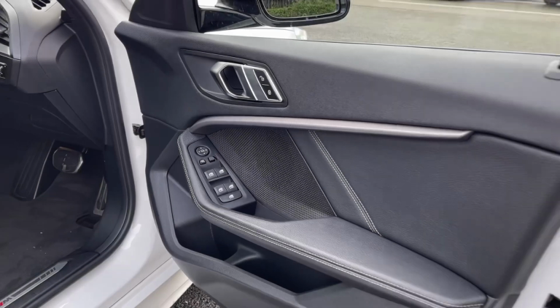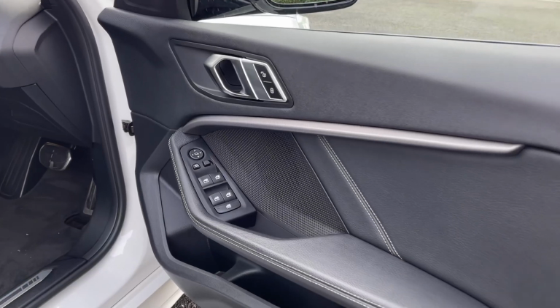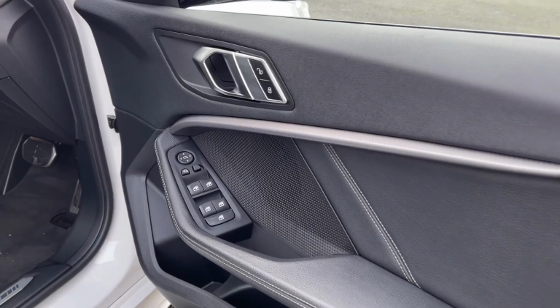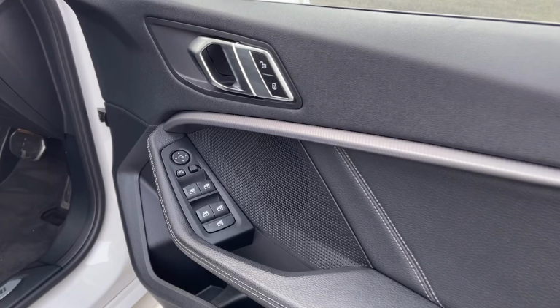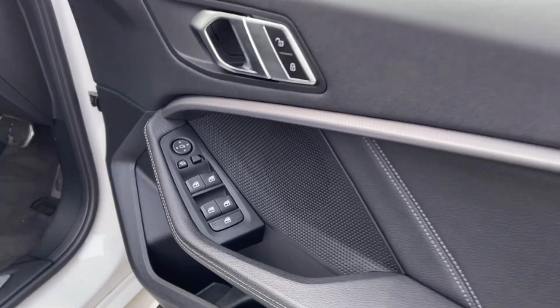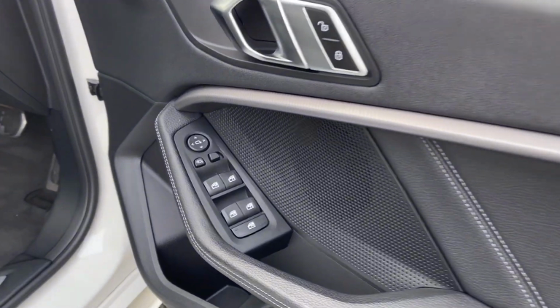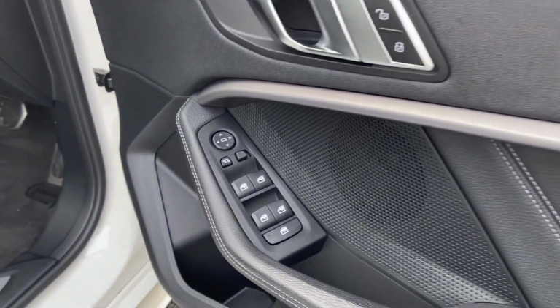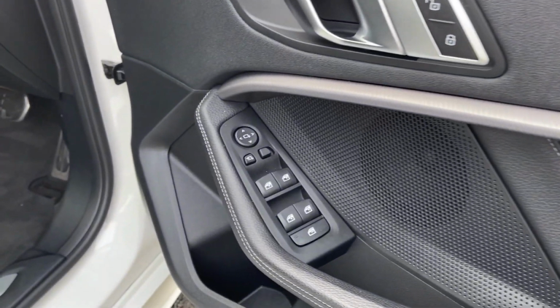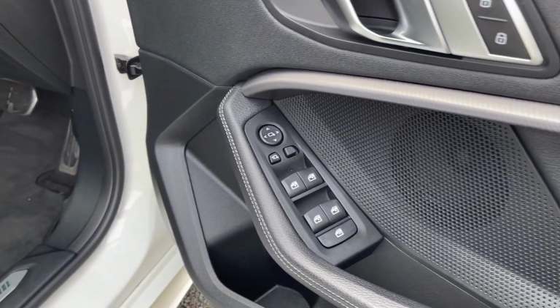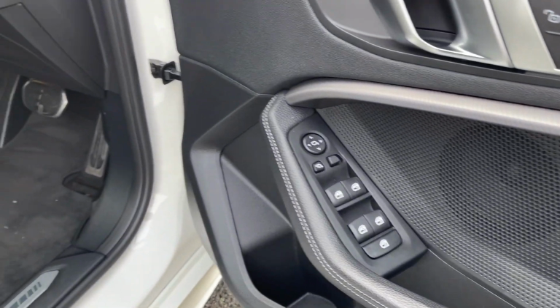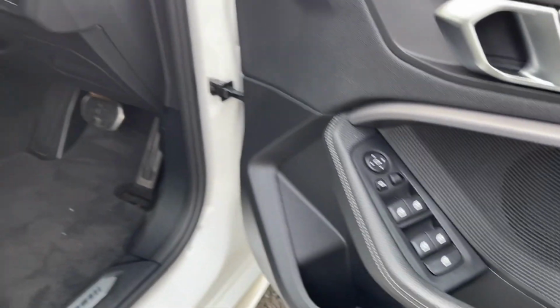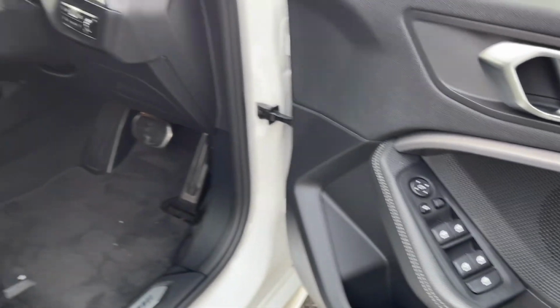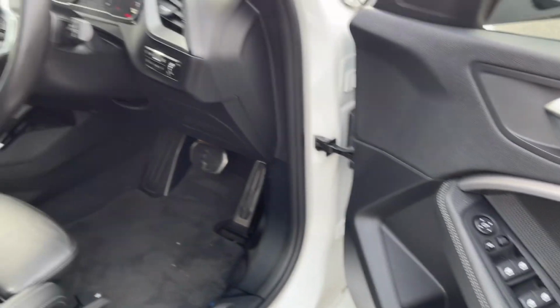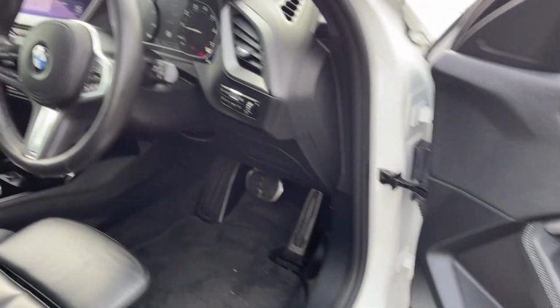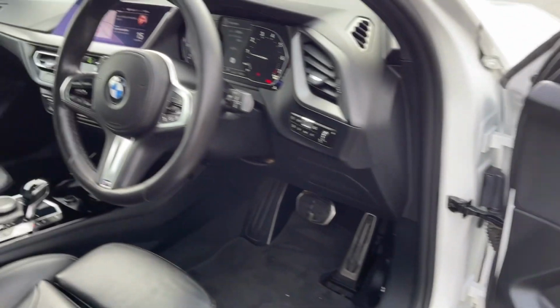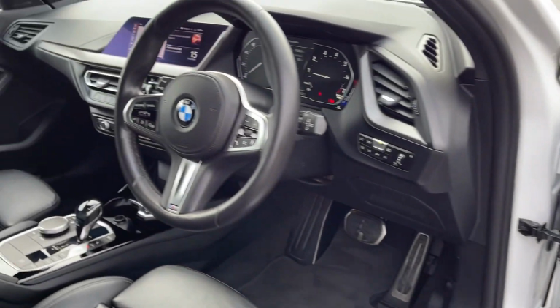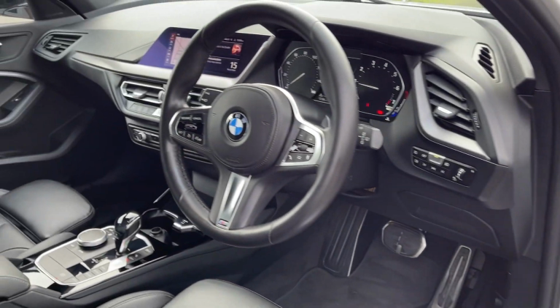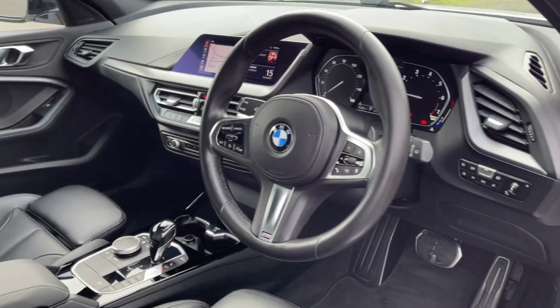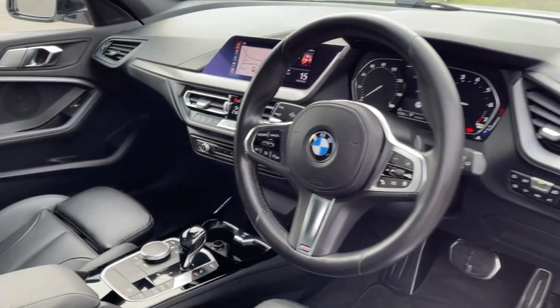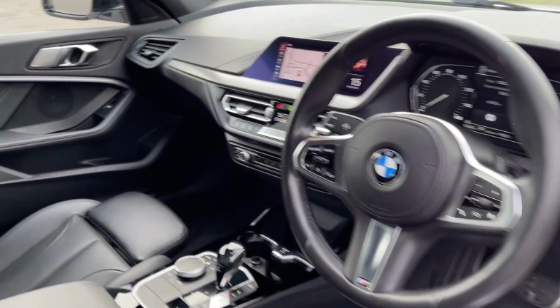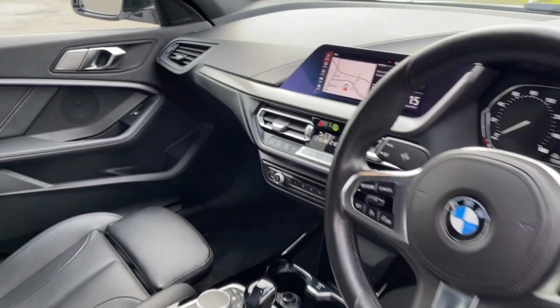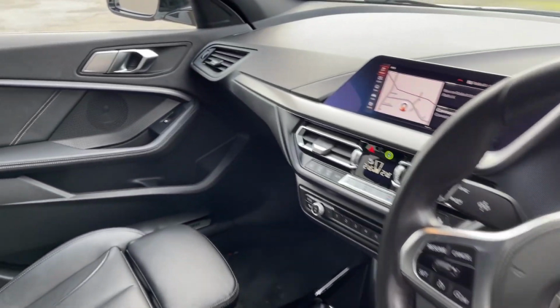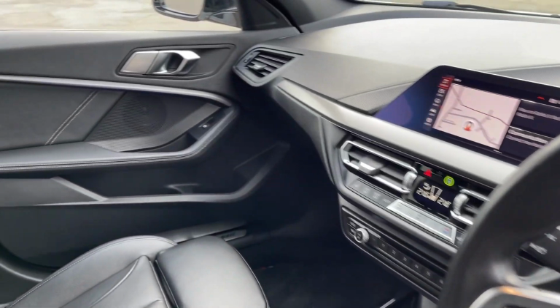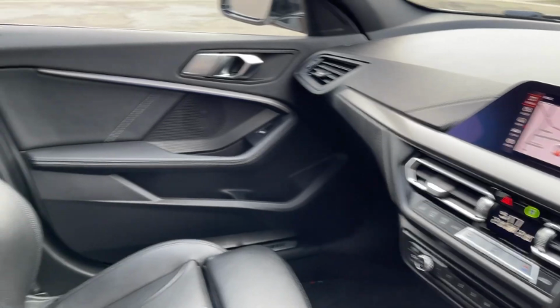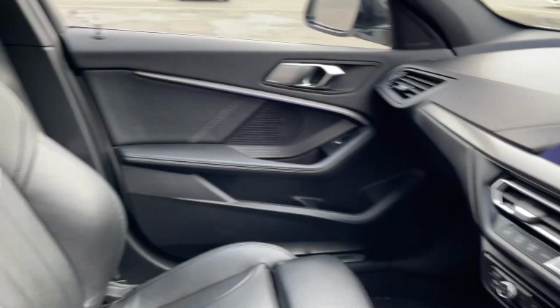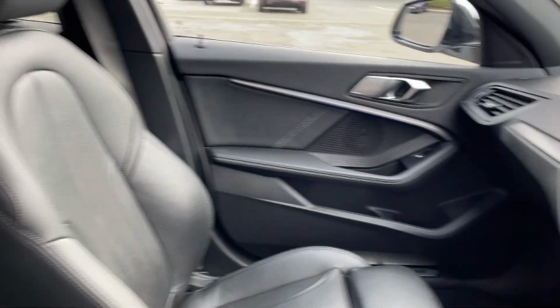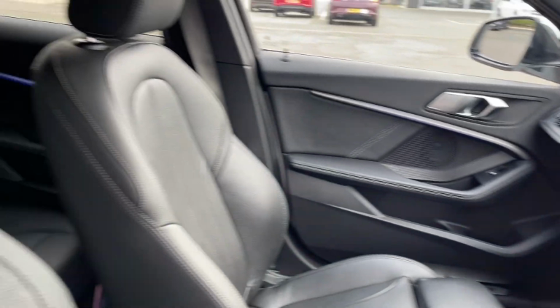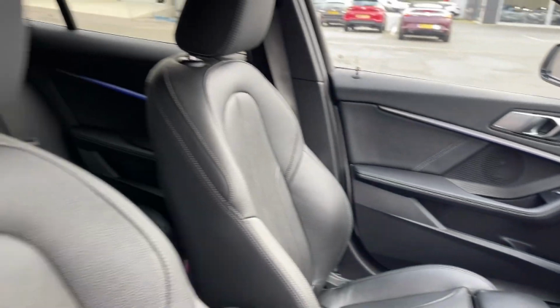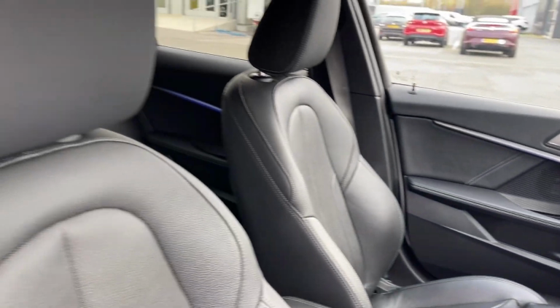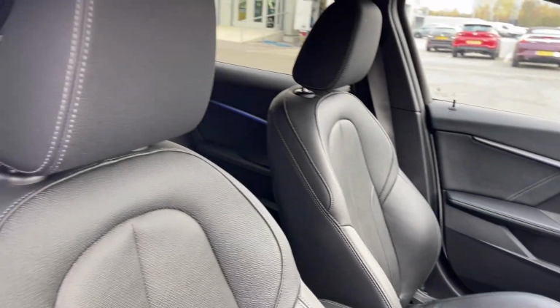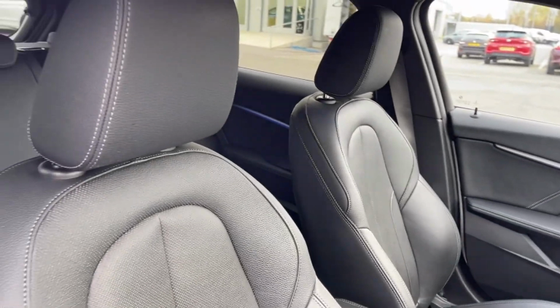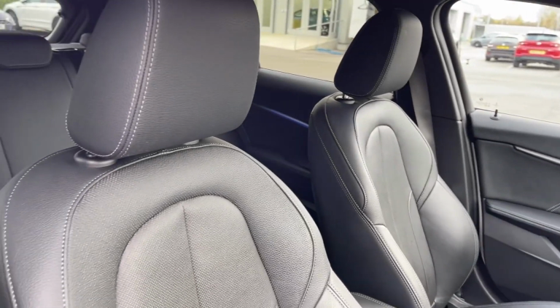Moving into the driver's interior, you've got controls on the door card for electric windows and door mirrors. You can see you've got brushed aluminium detailing throughout the interior and sports seating in the front.